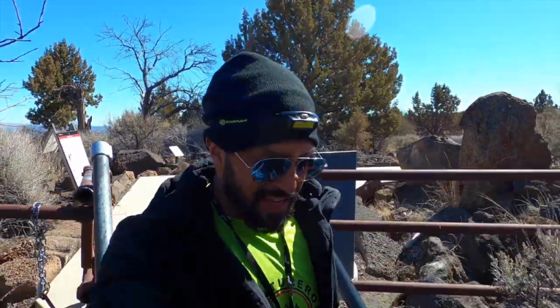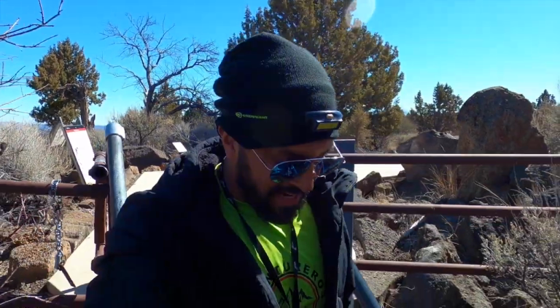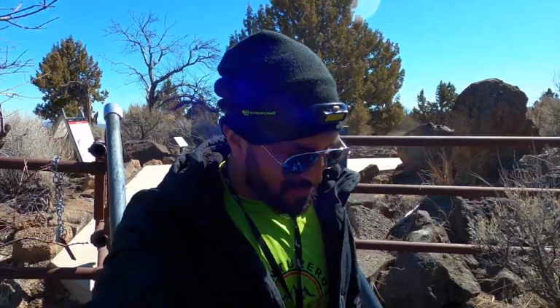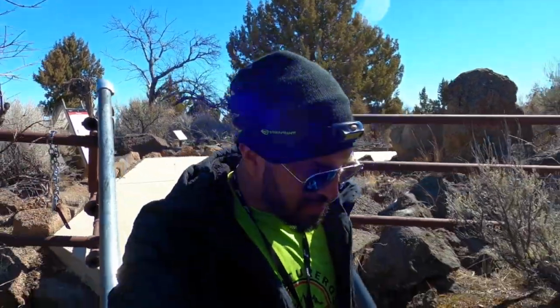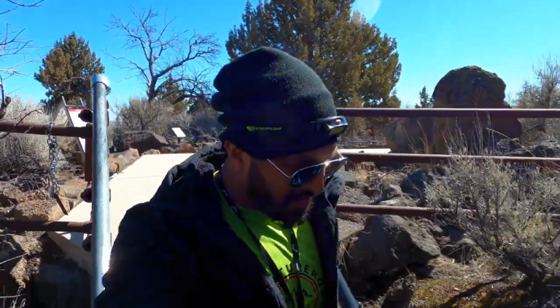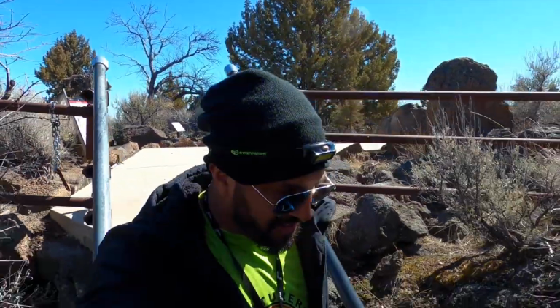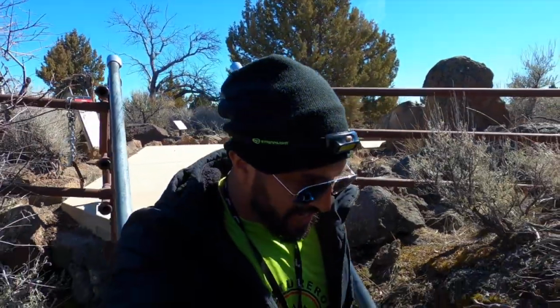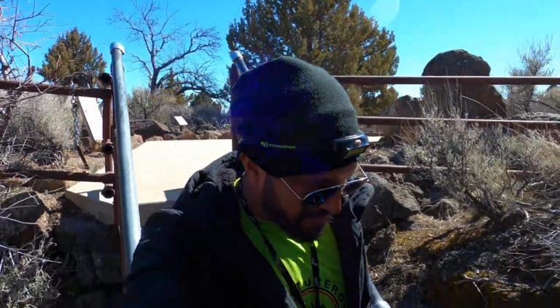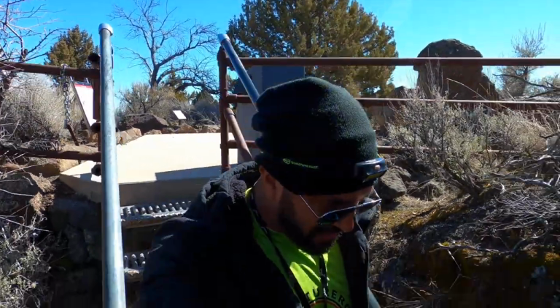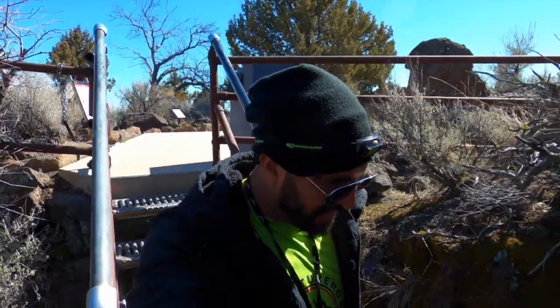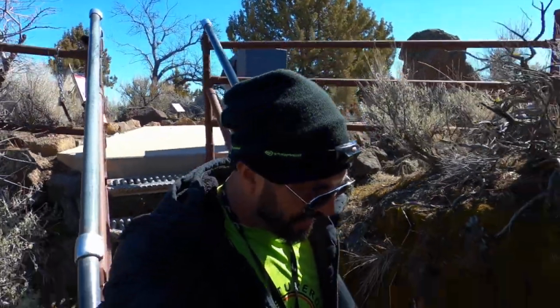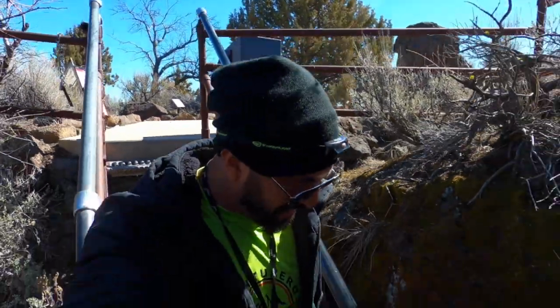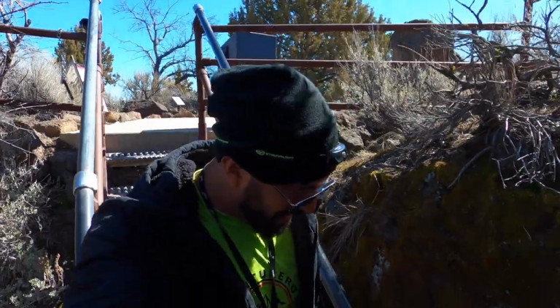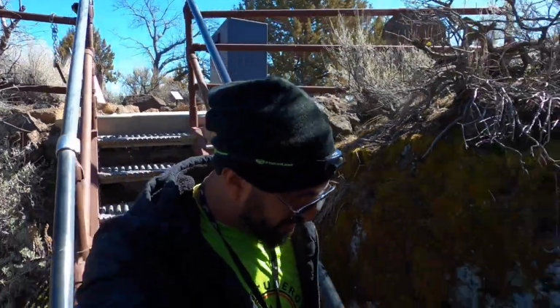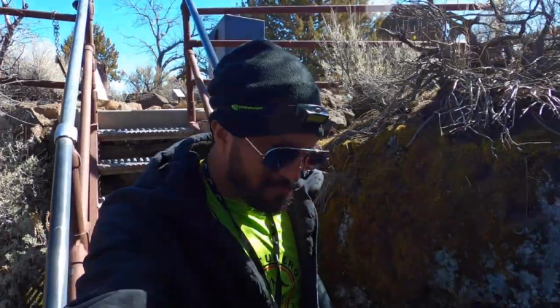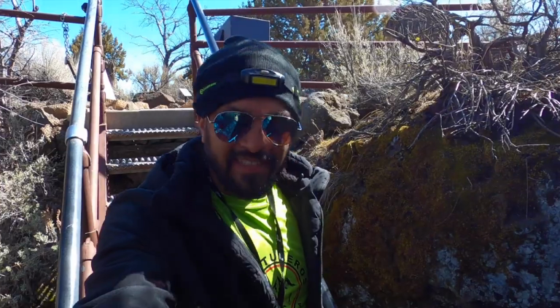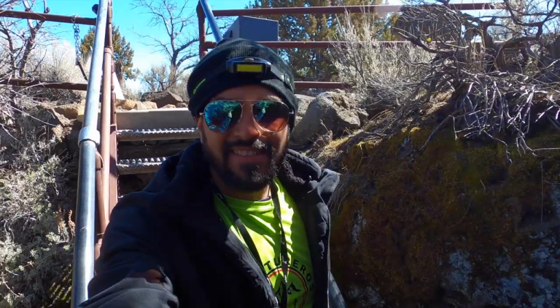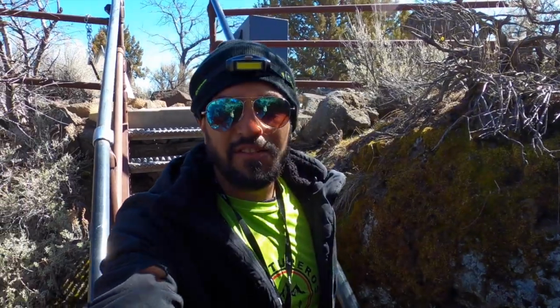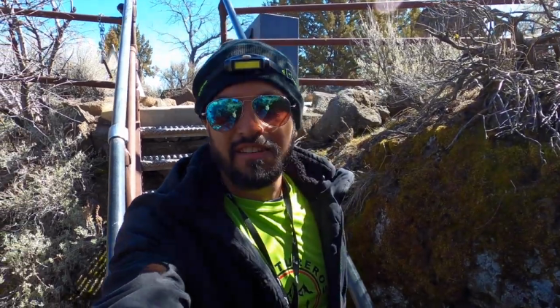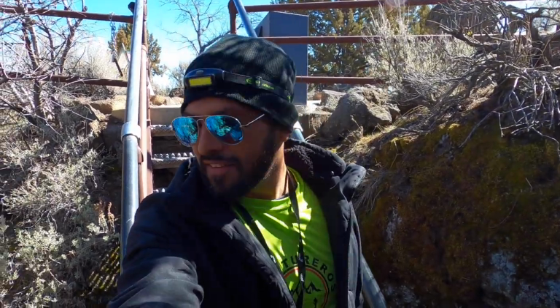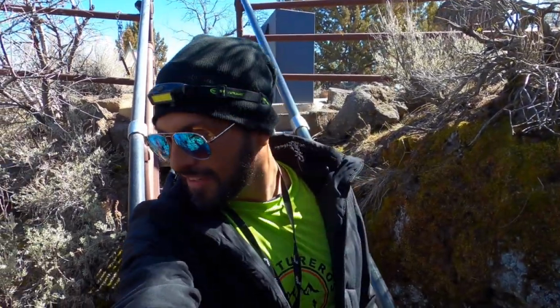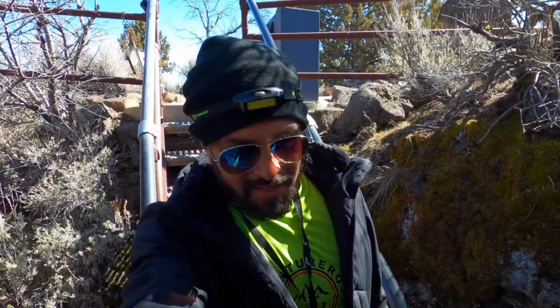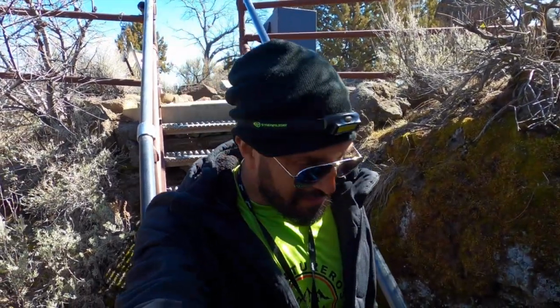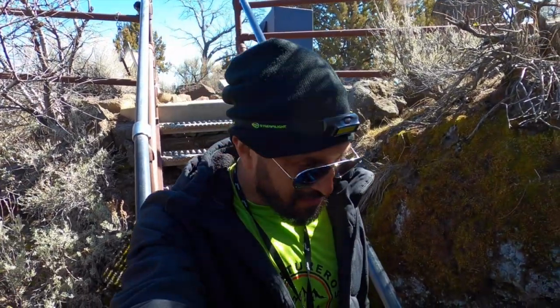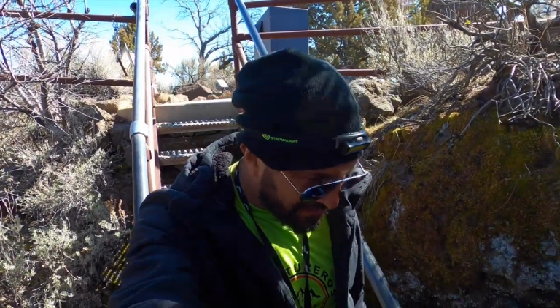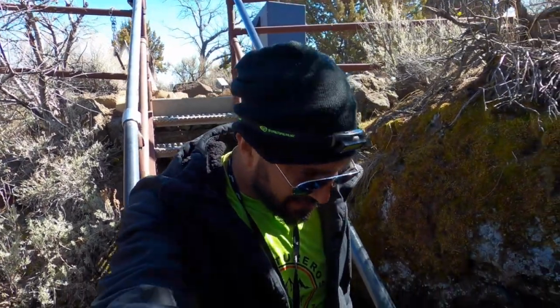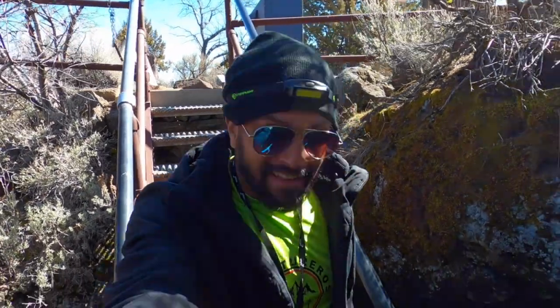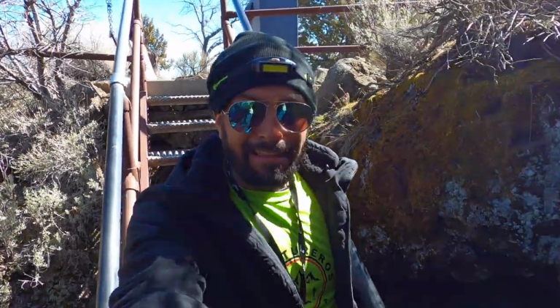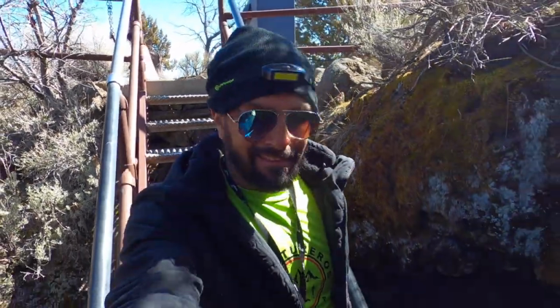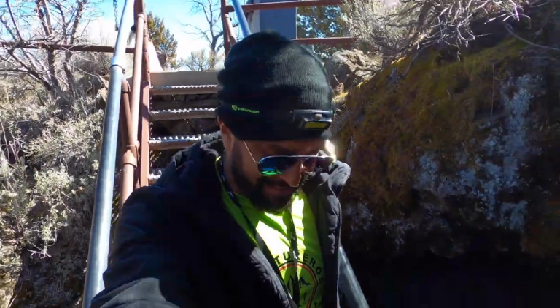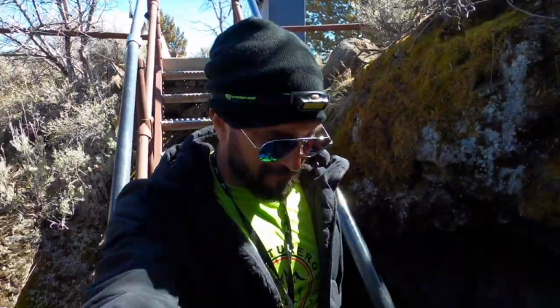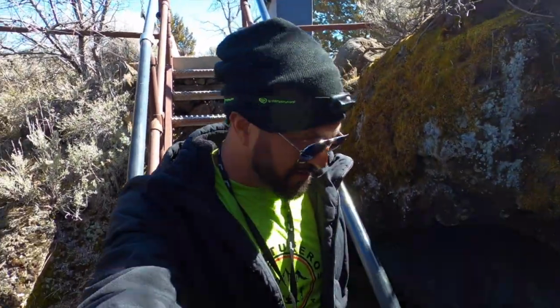And we are caving! Oh my goodness, if you're scared of being in the dark, this is not for you.